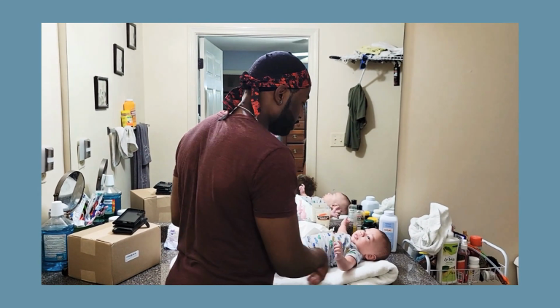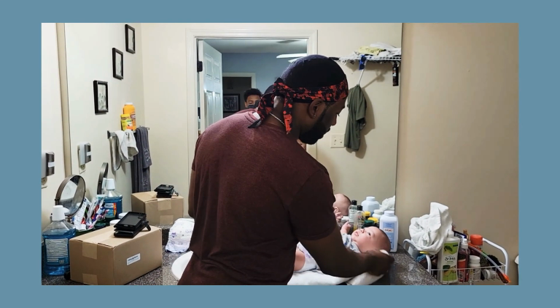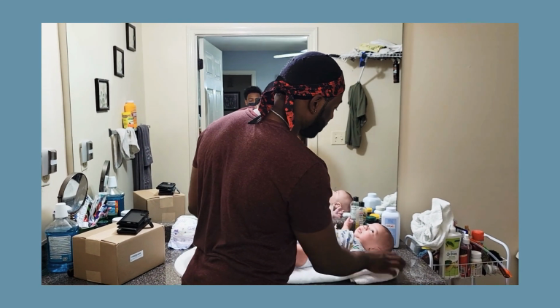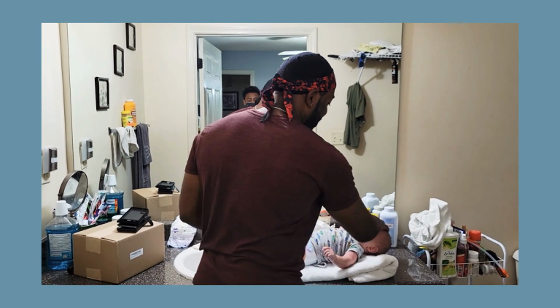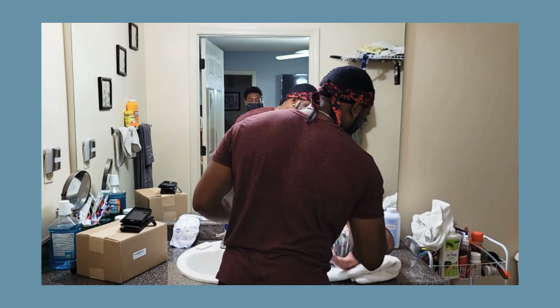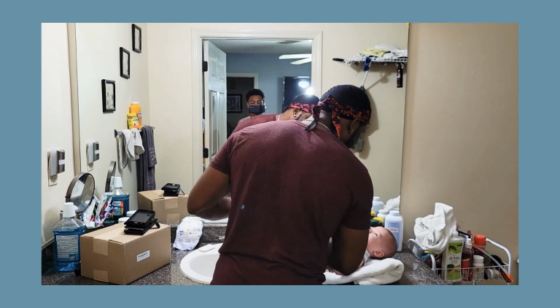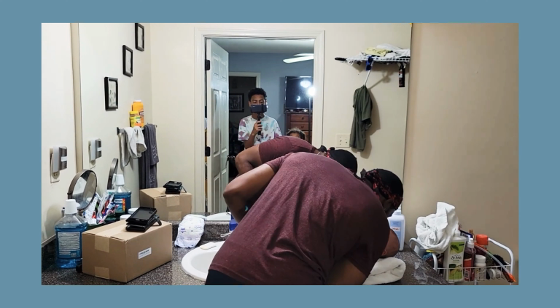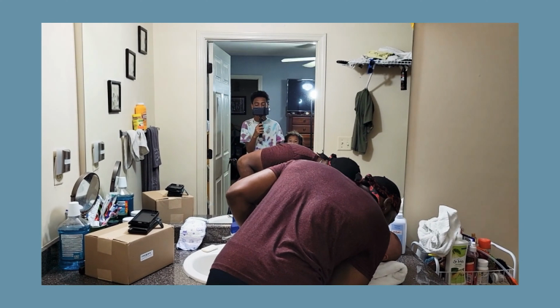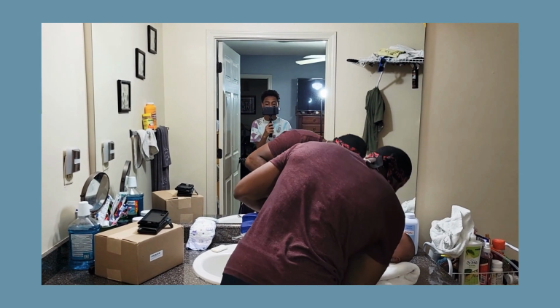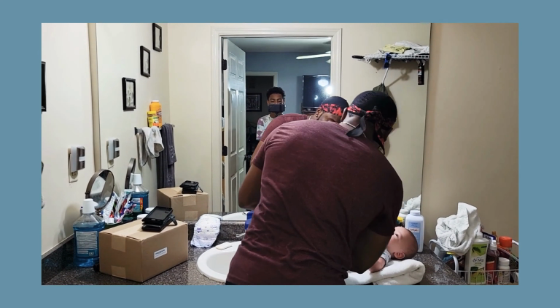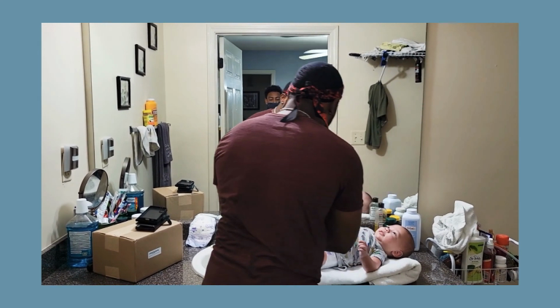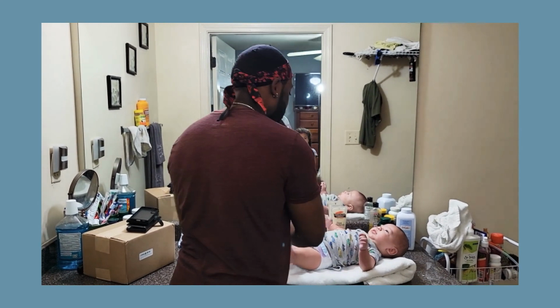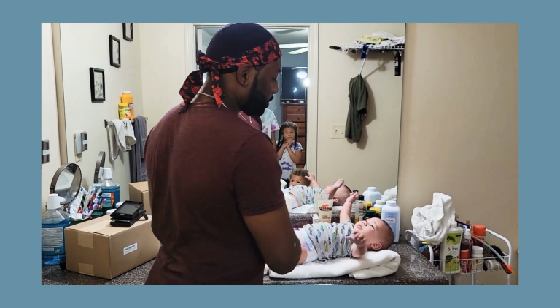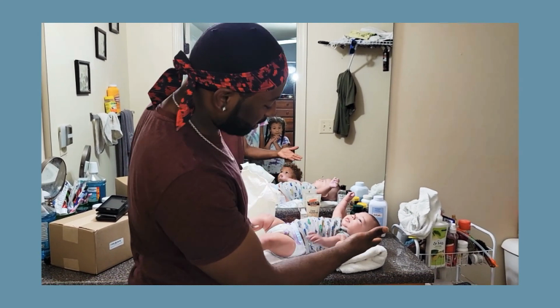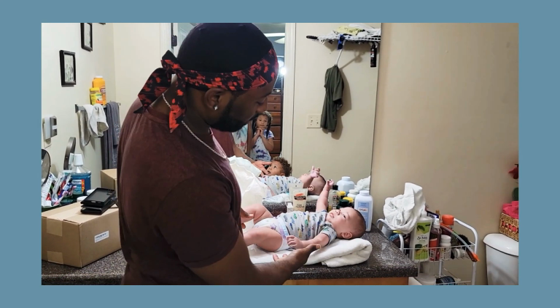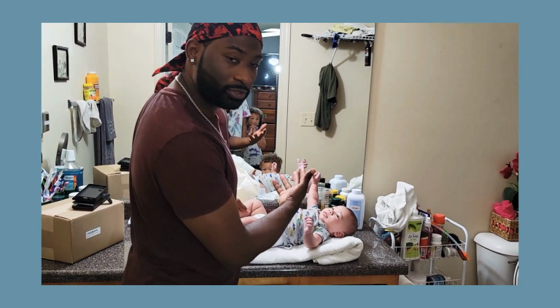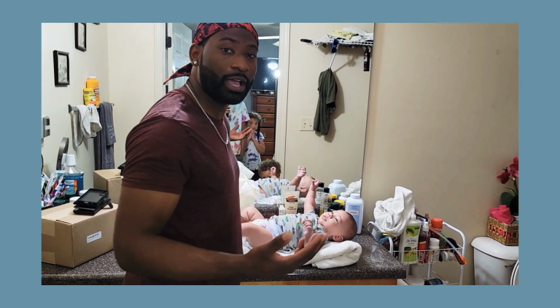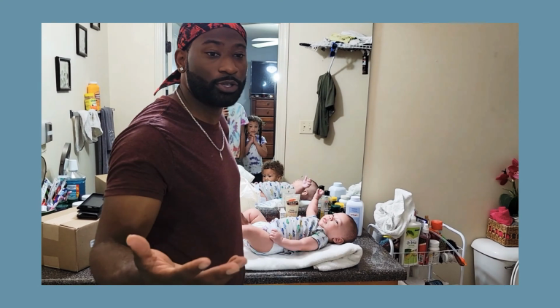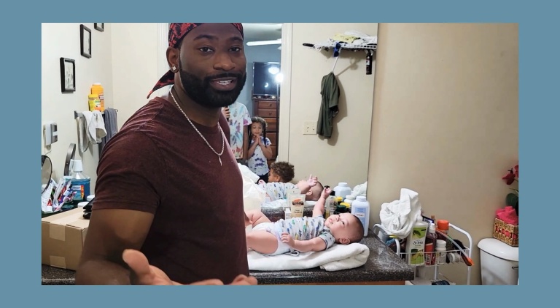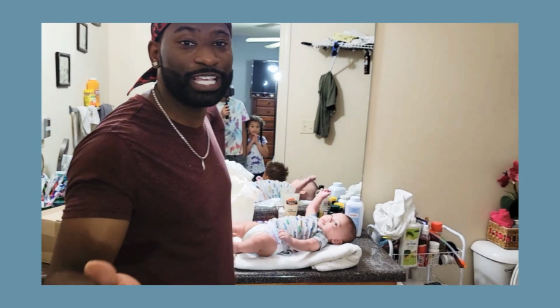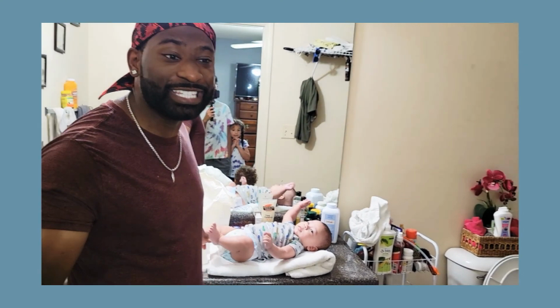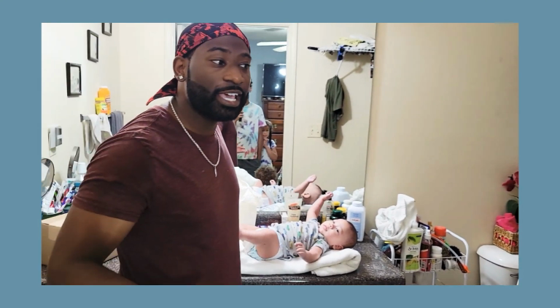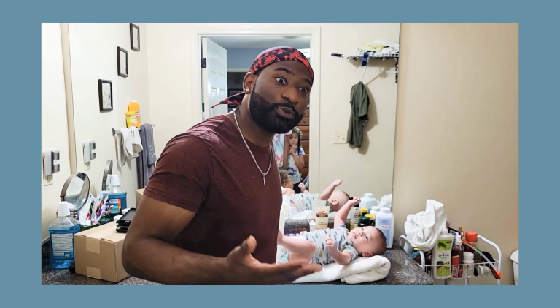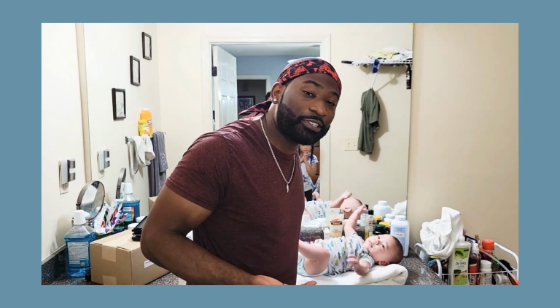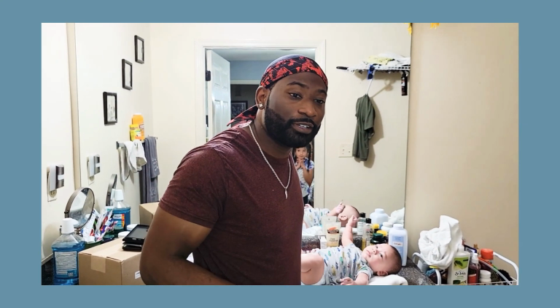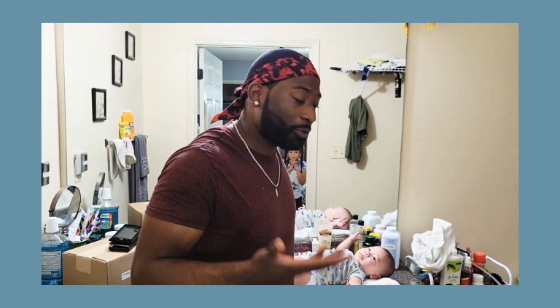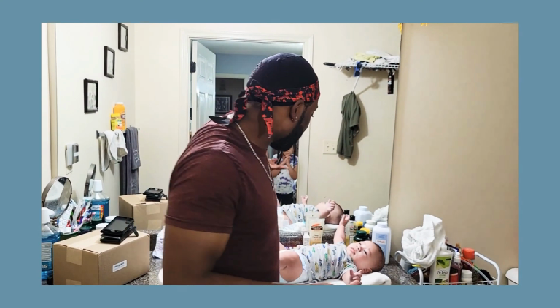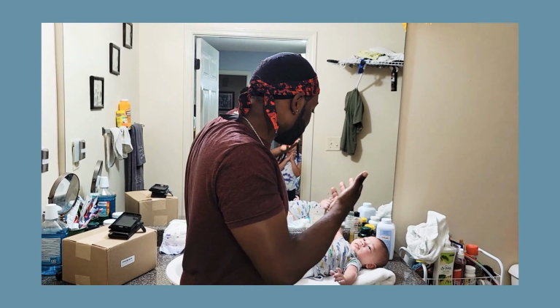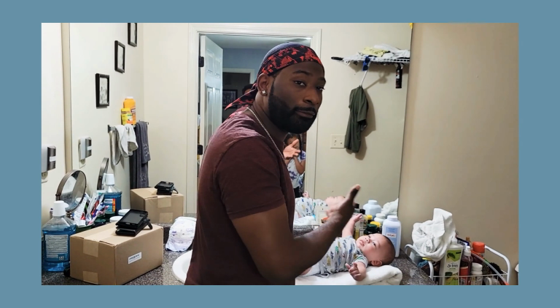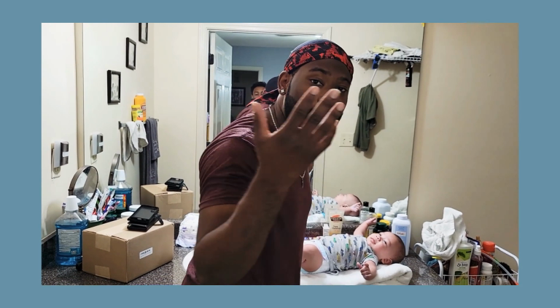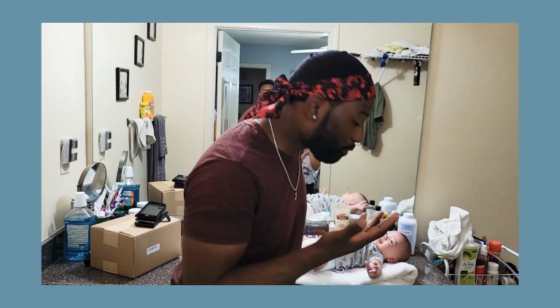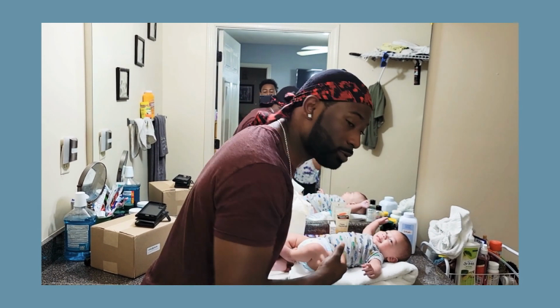He ain't even crying, look at him! If you got a counter like this, you can just do that, guys. It's really quick, it's really easy, it's real simple. That's how you can just clean your baby's behind right here.